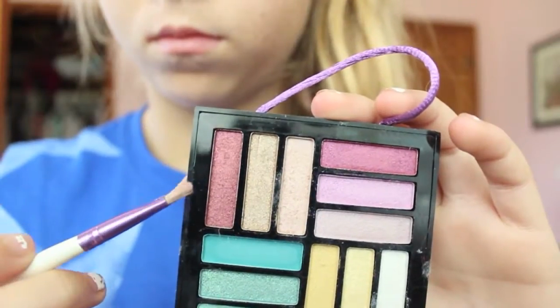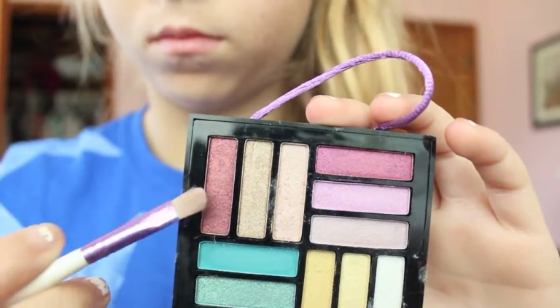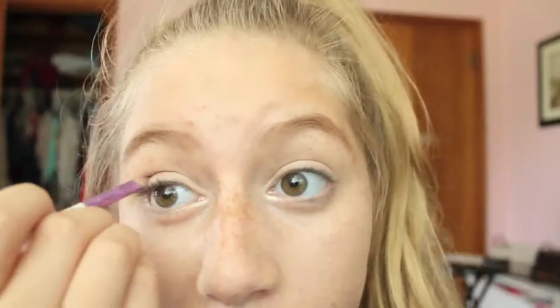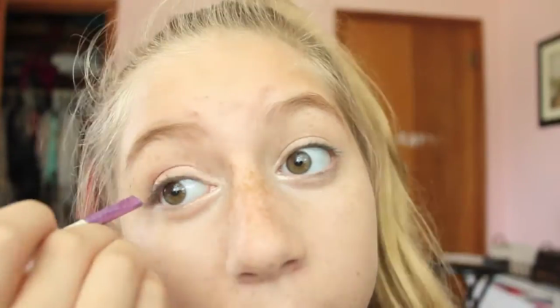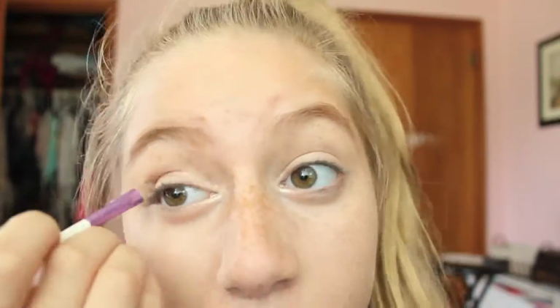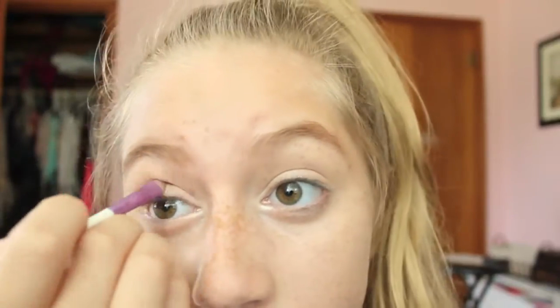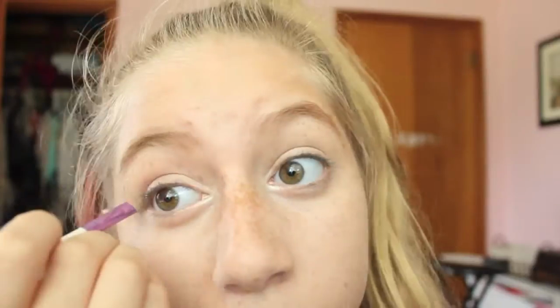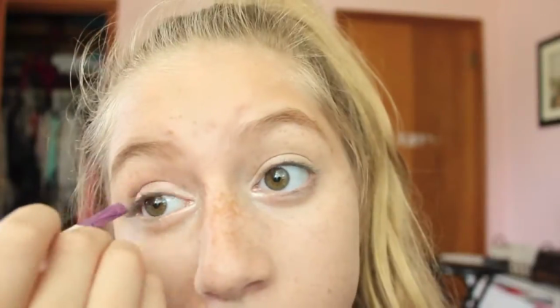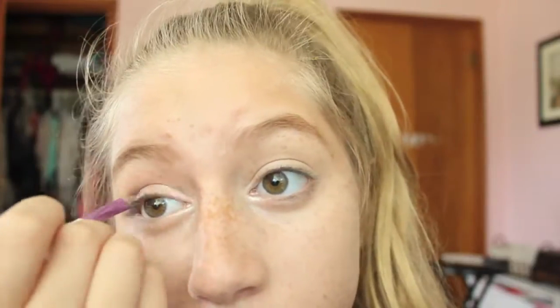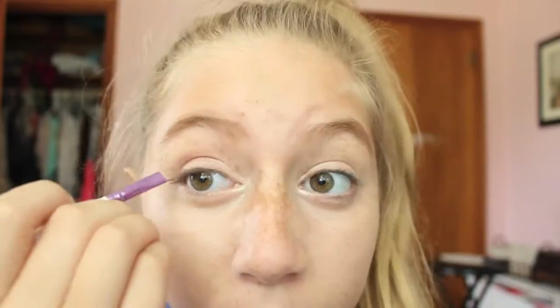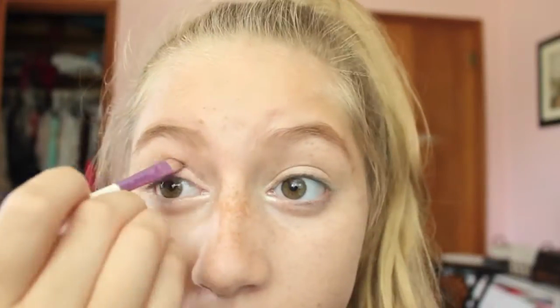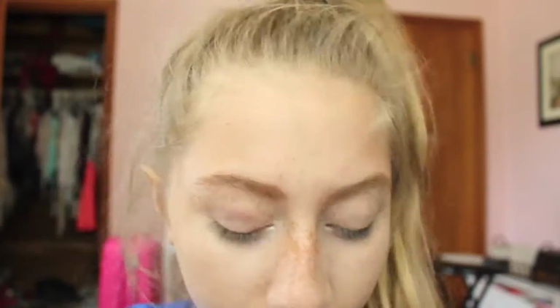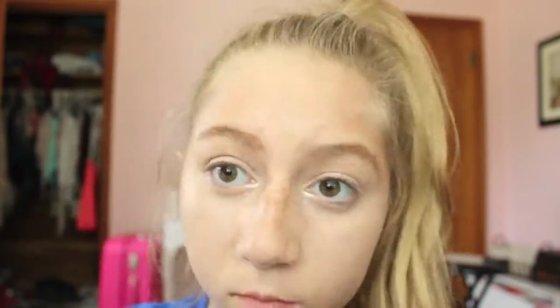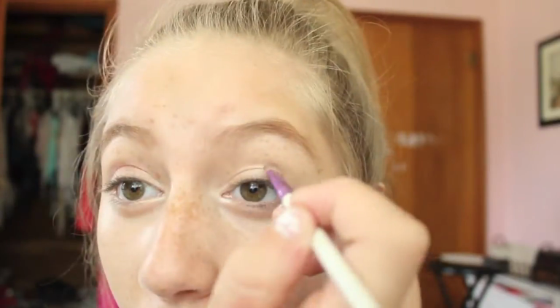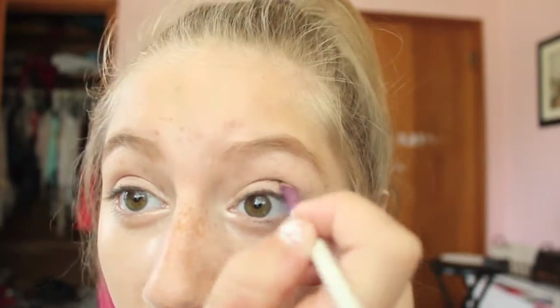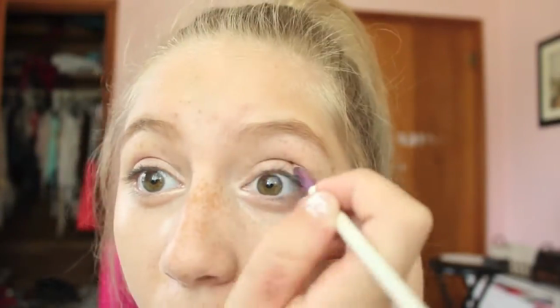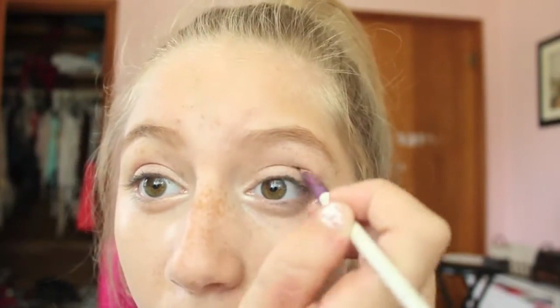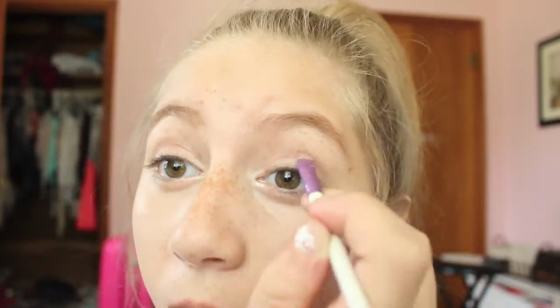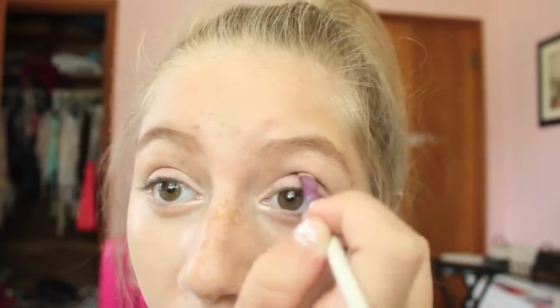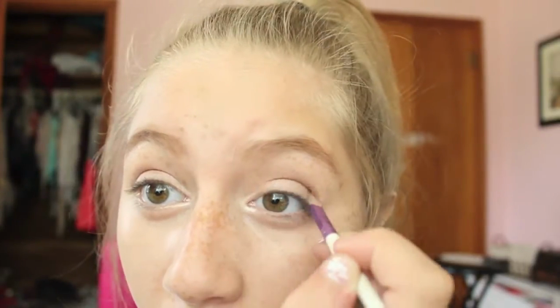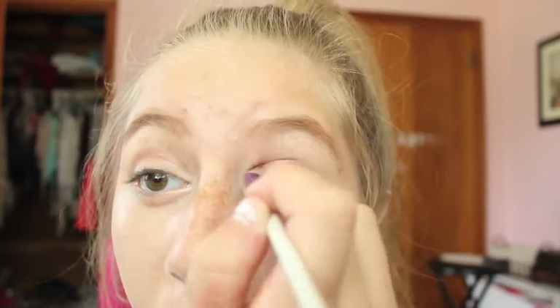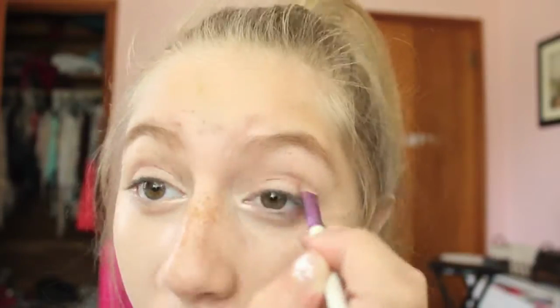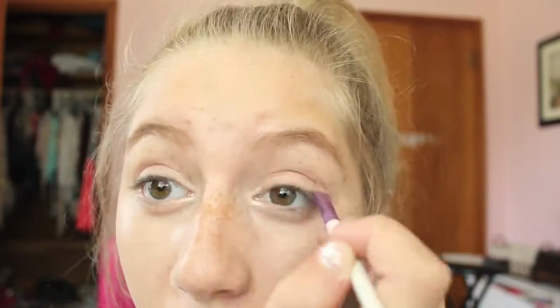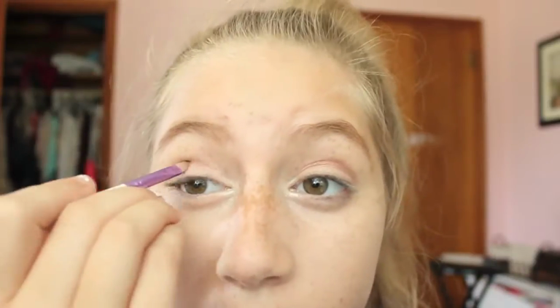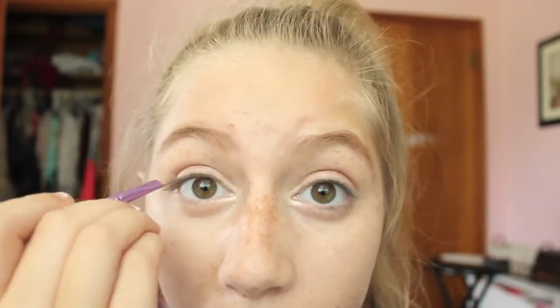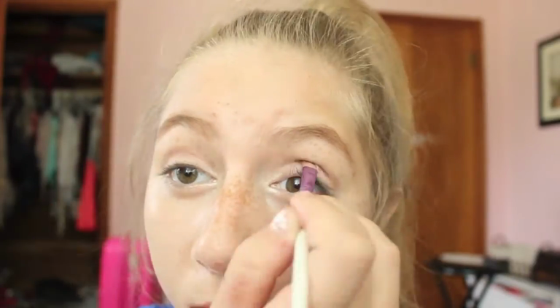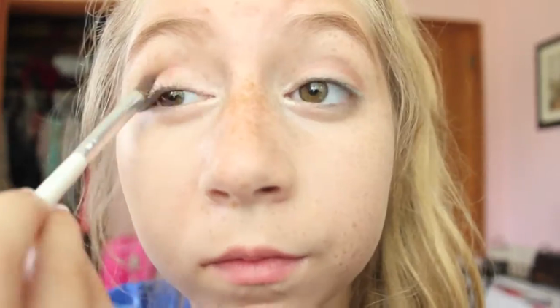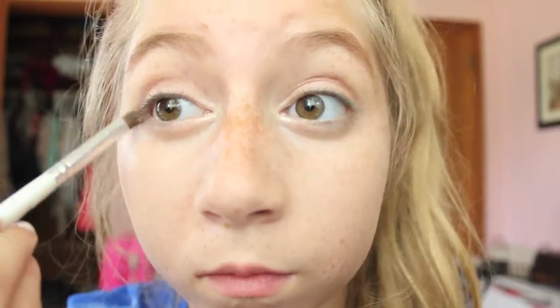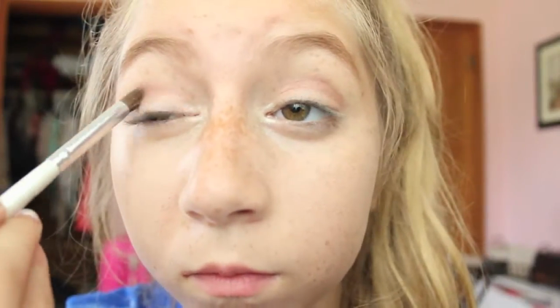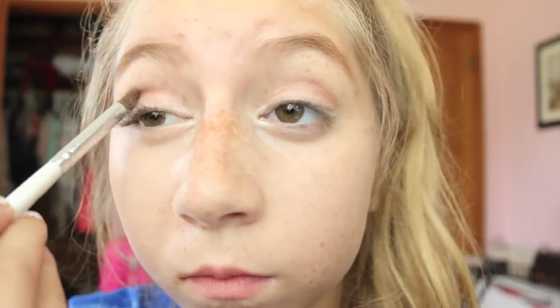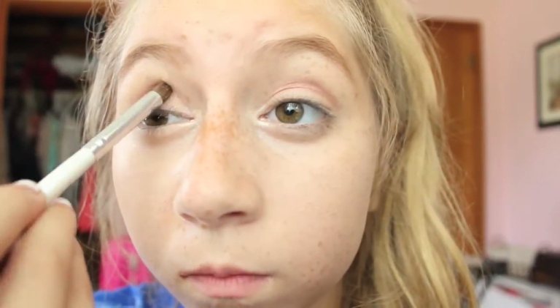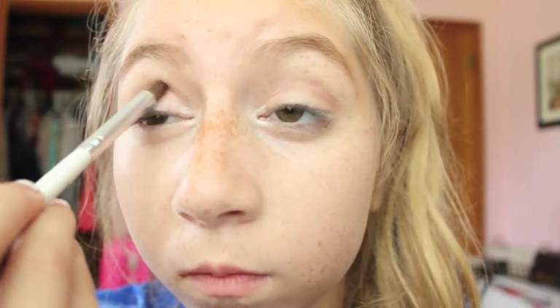I'm going to be taking this reddish pinkish color and applying this in my crease. Now I'm just going to be blending that together.